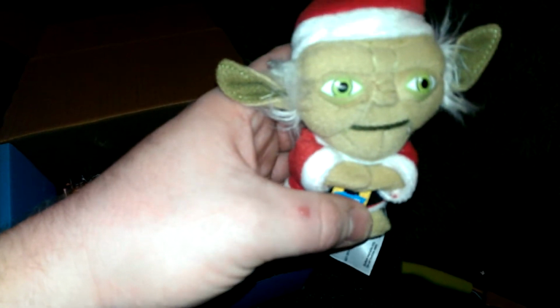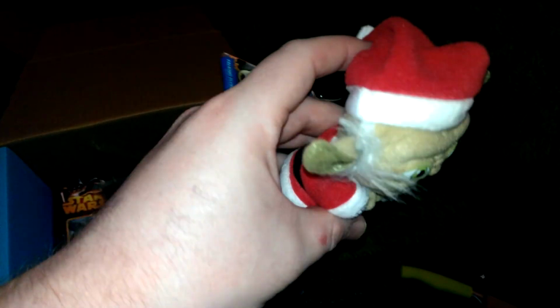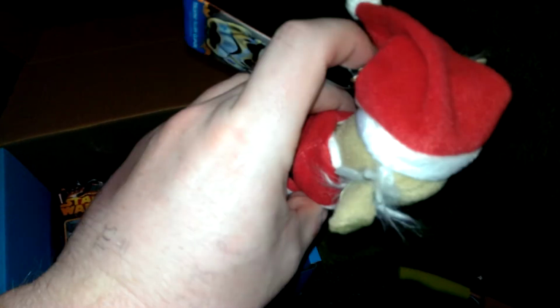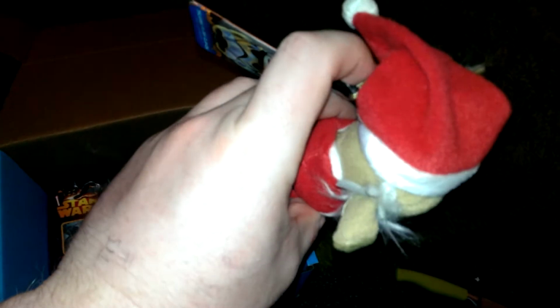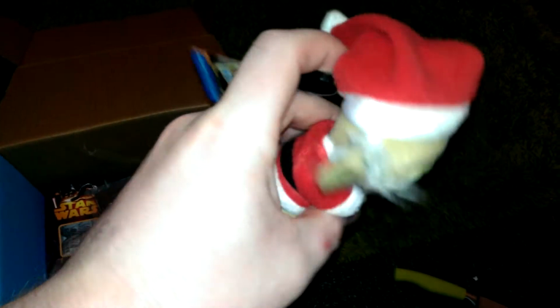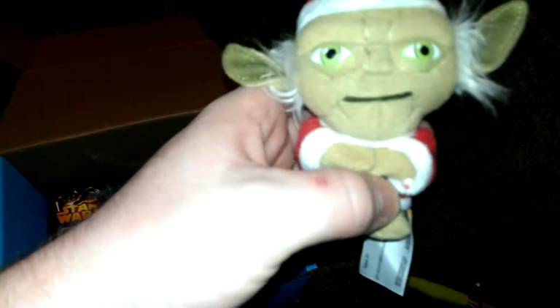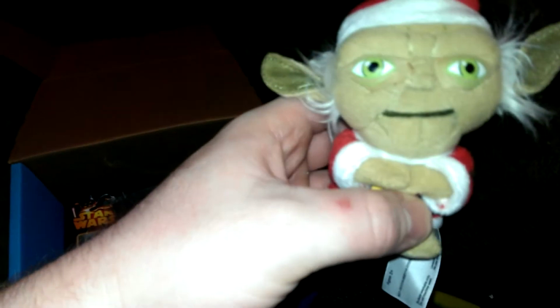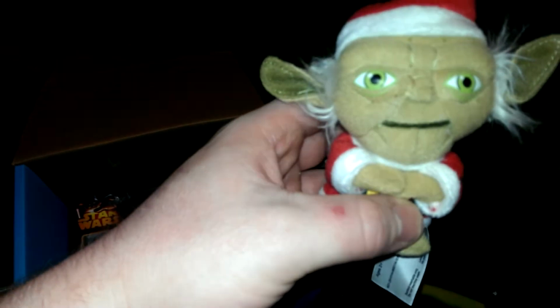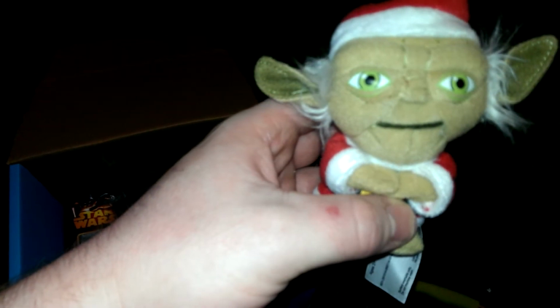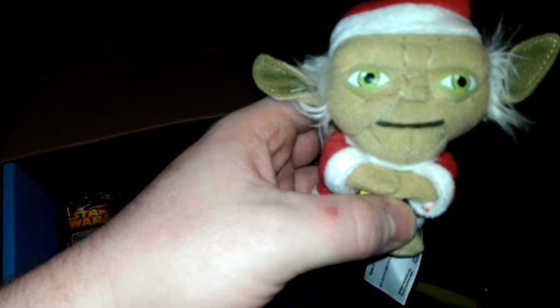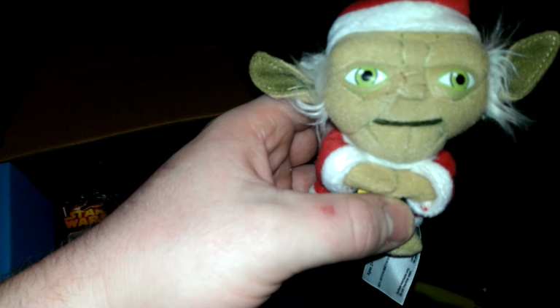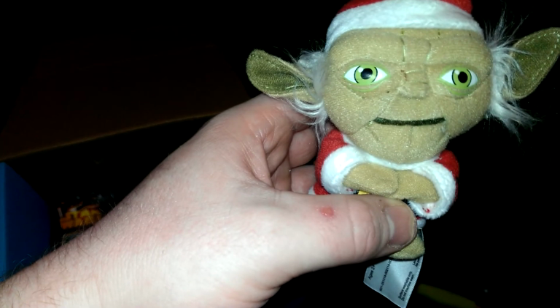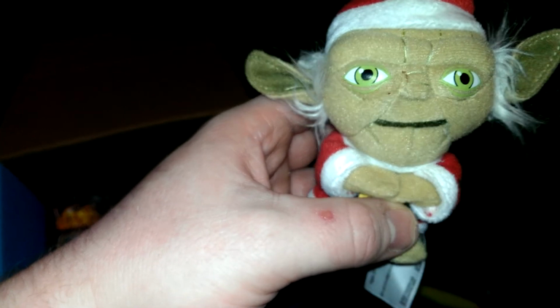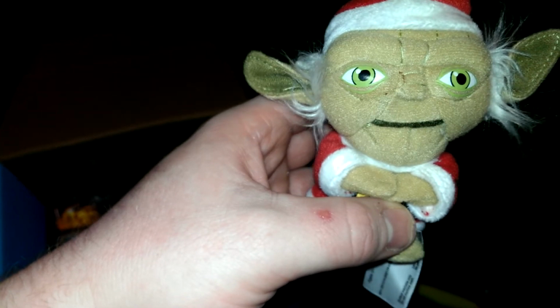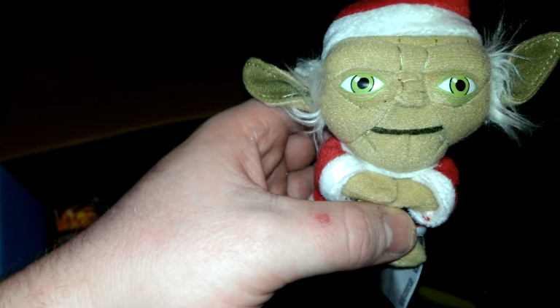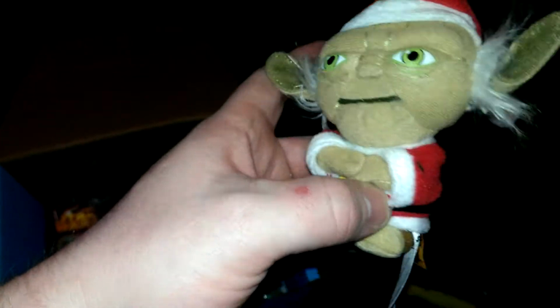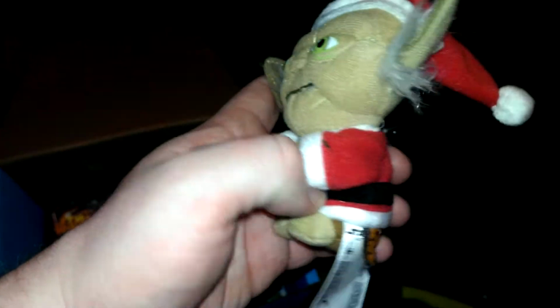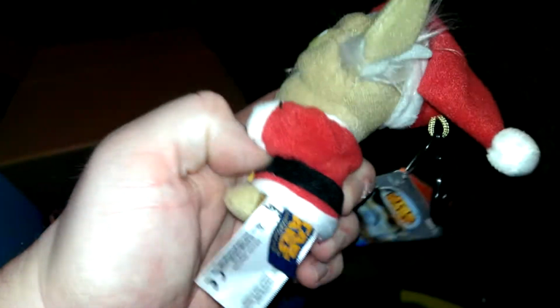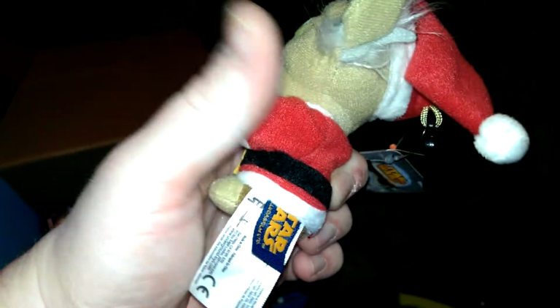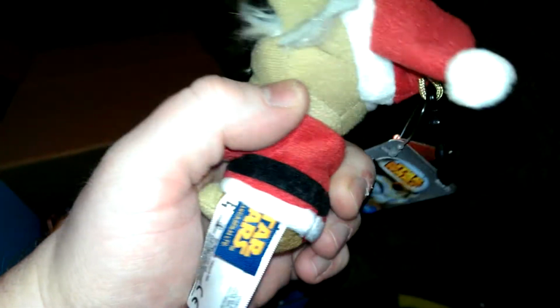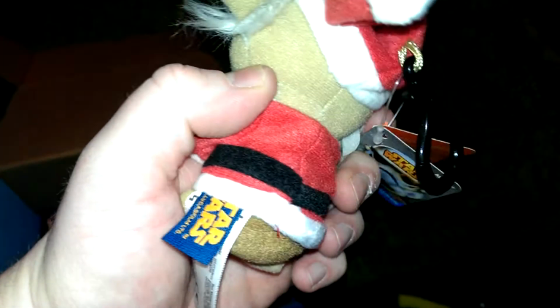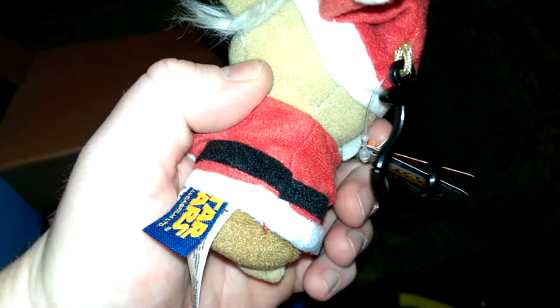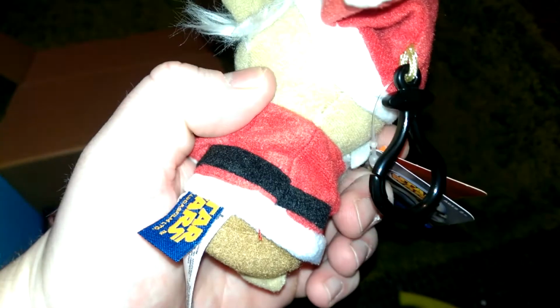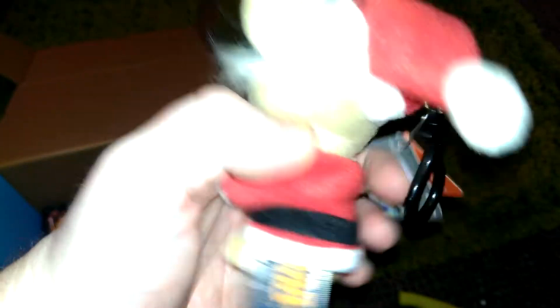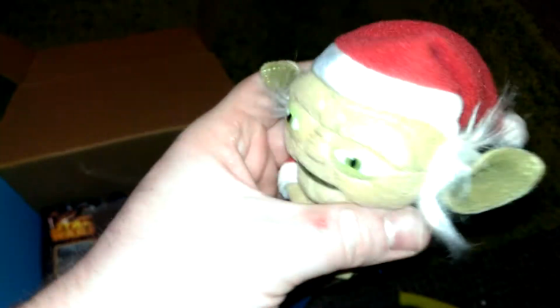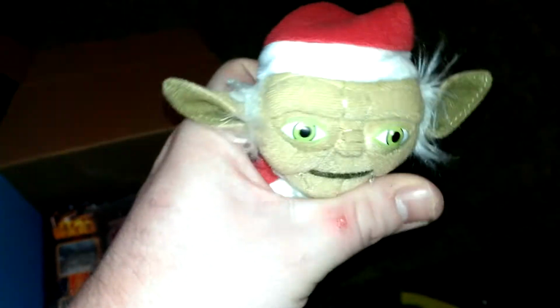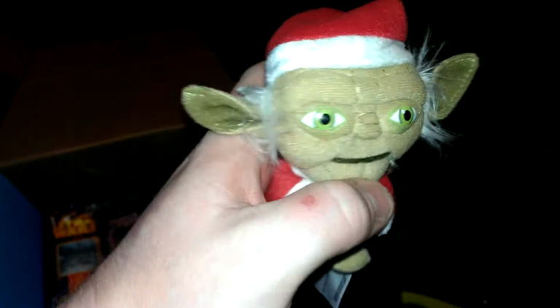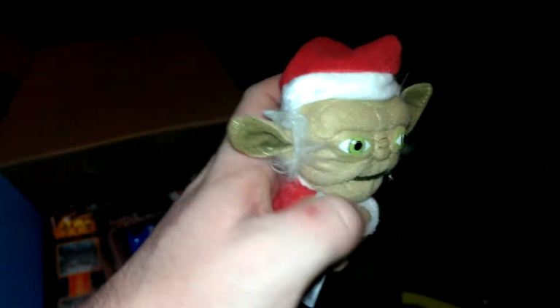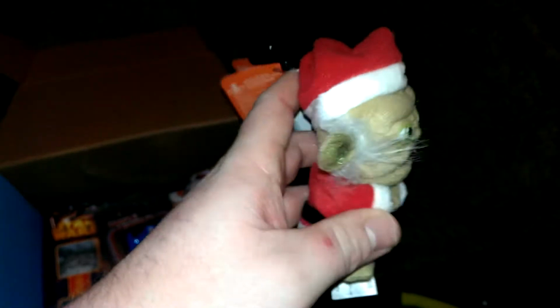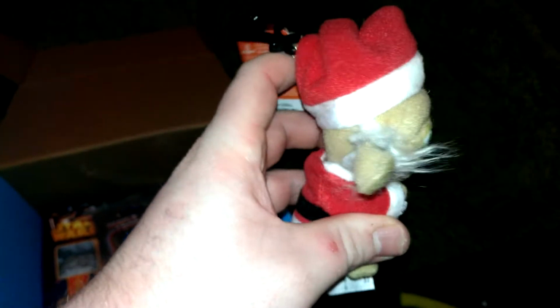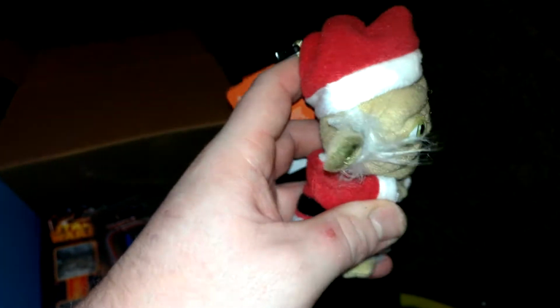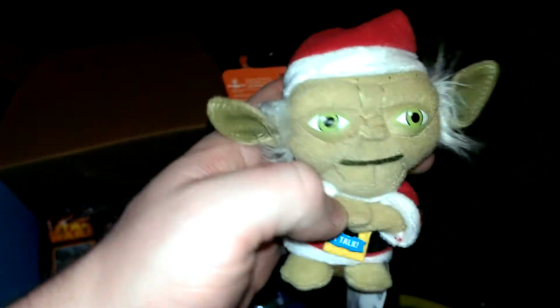I see a pretty cool Yoda with some Santa Claus stuff on. There we go. Little Yoda doll for Christmas. Ho ho ho it is.